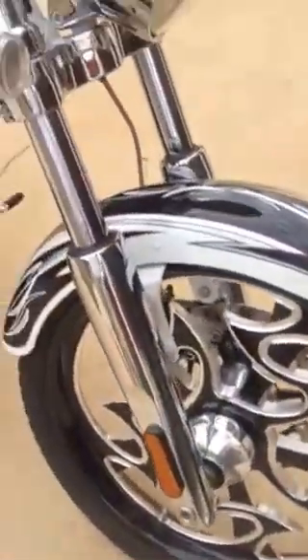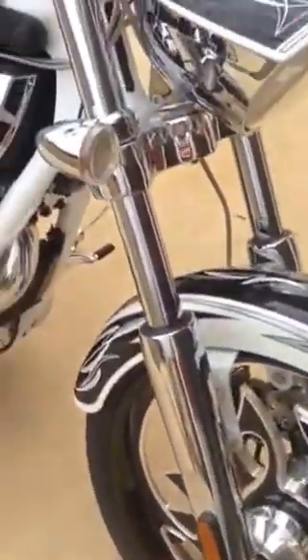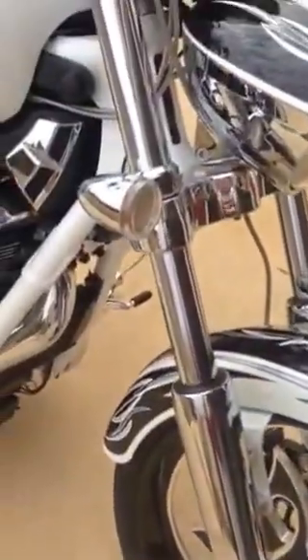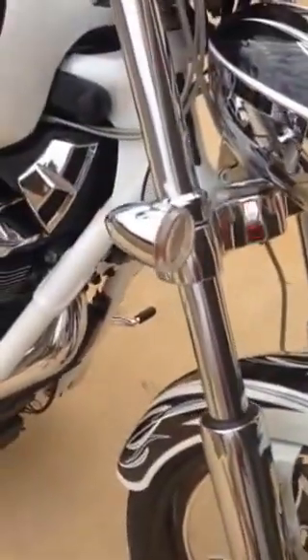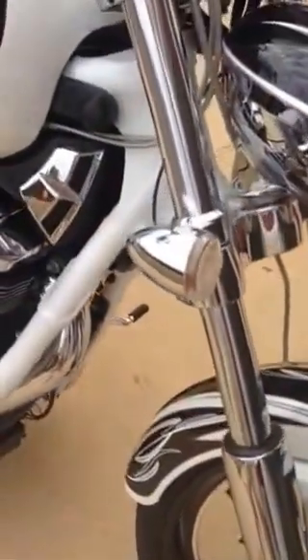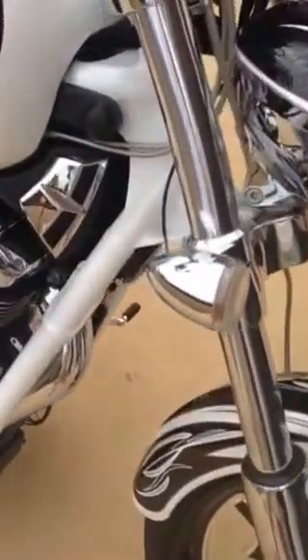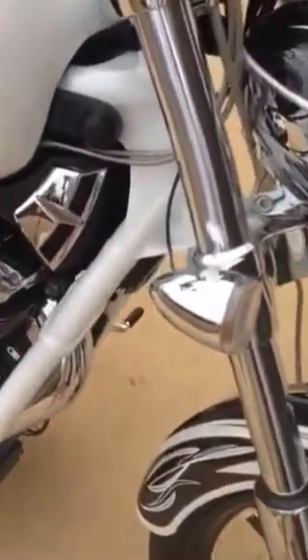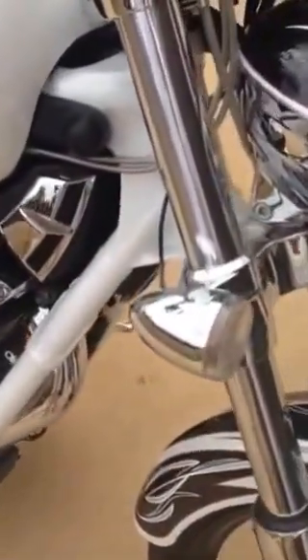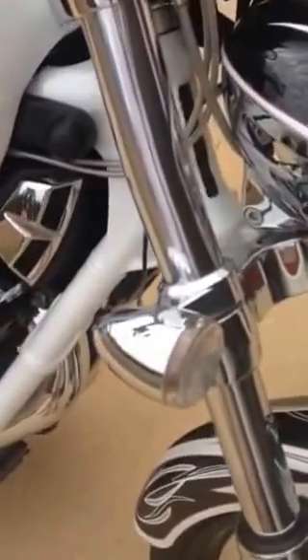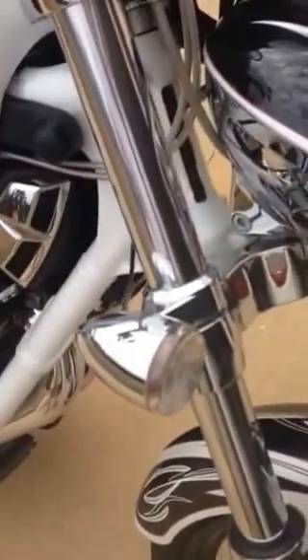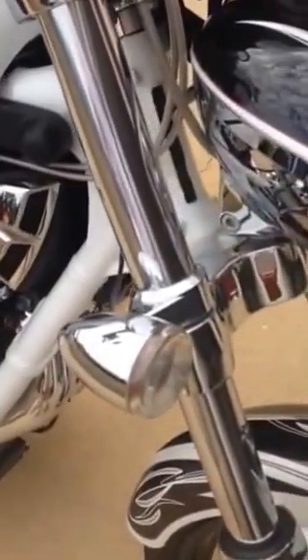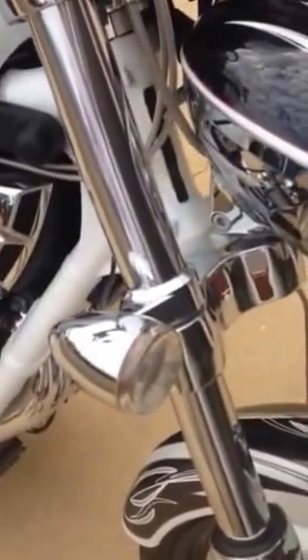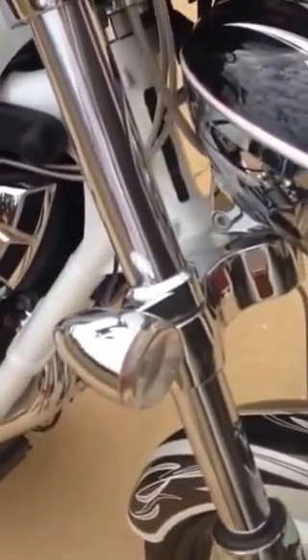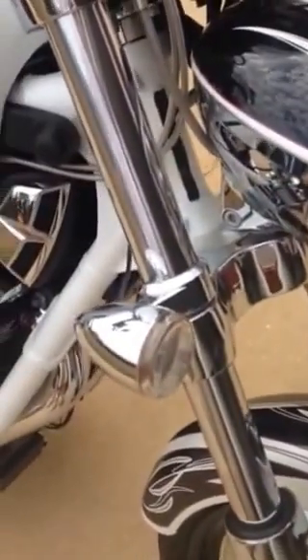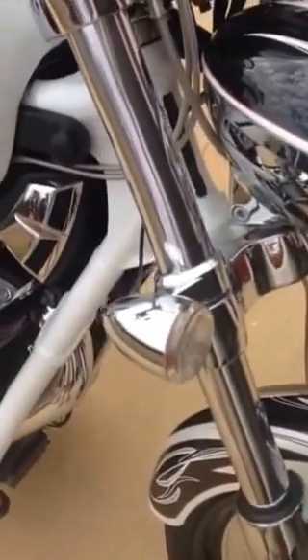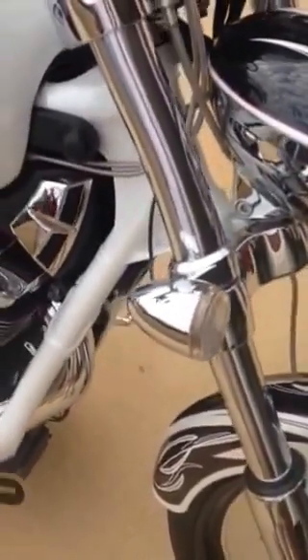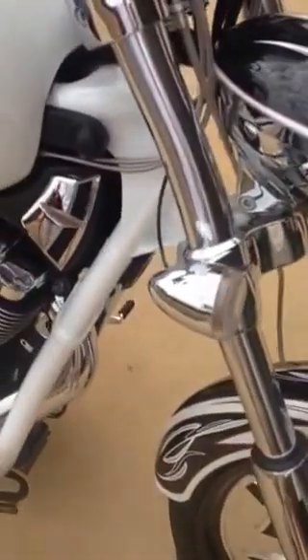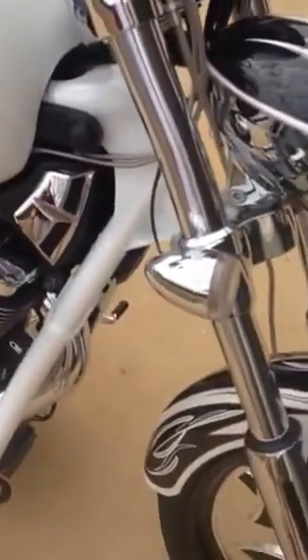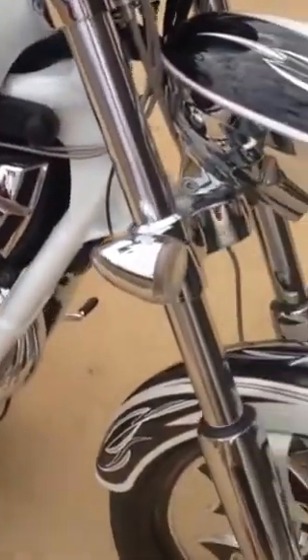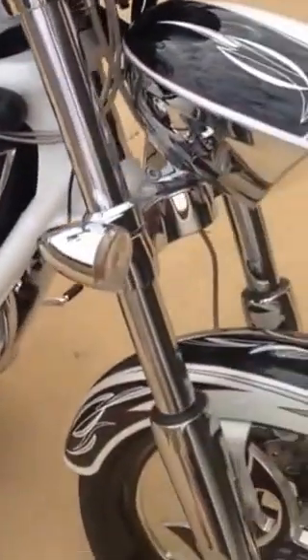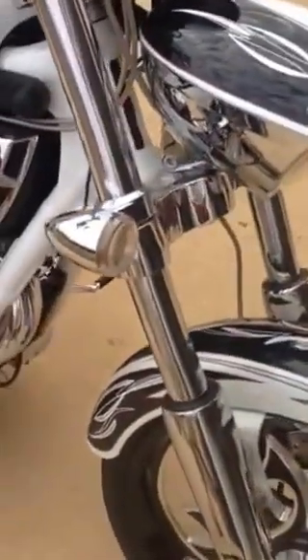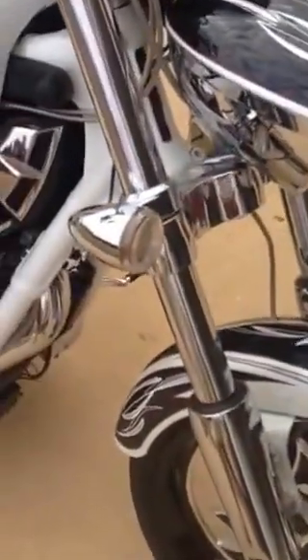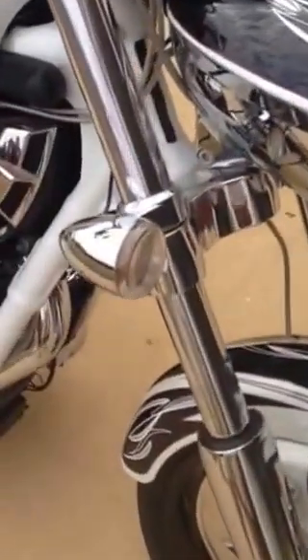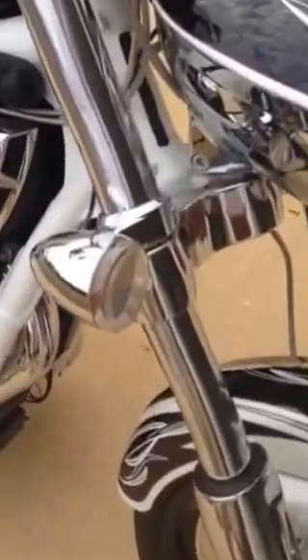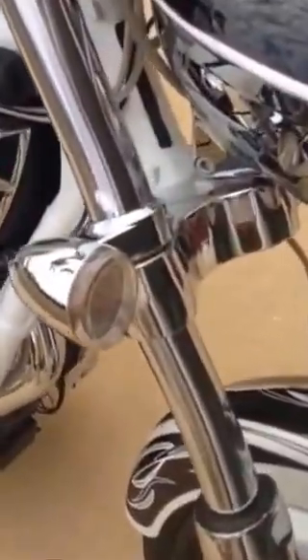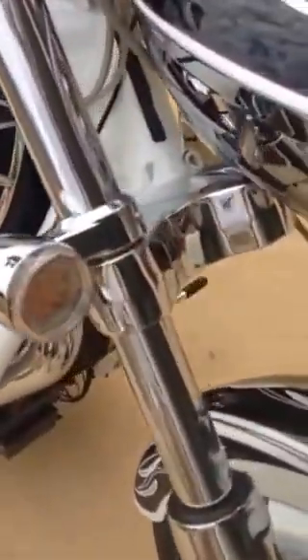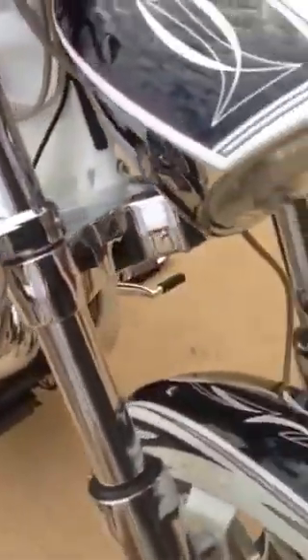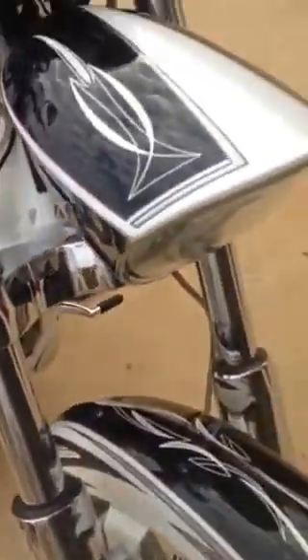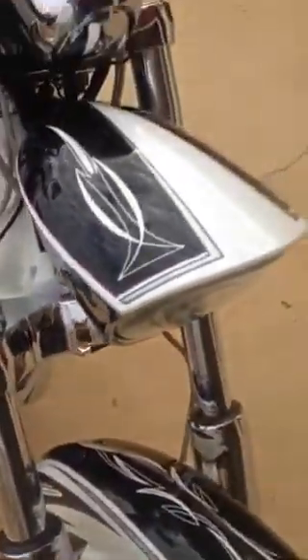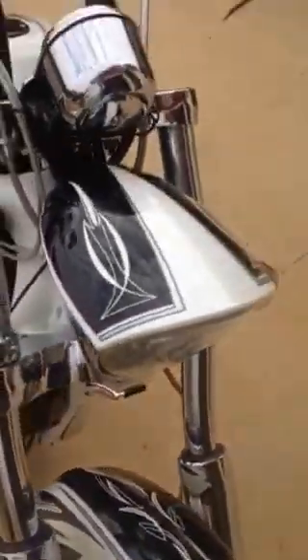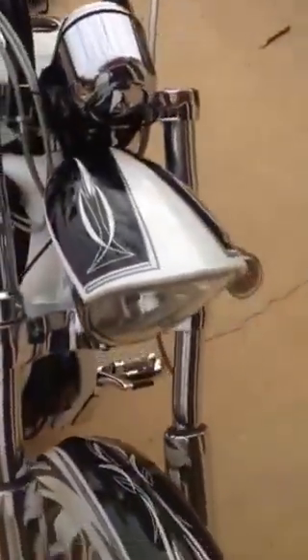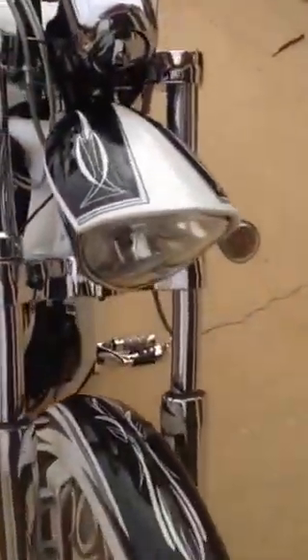Tribal paint scheme. I did add the blinkers — the blinkers are Signal Dynamics, that's the company that makes them. Obviously they're the bullet type. I'll show you more about that when I crank it up.